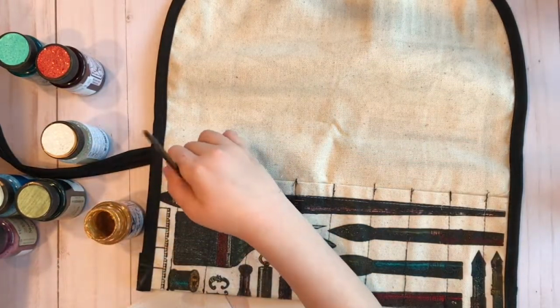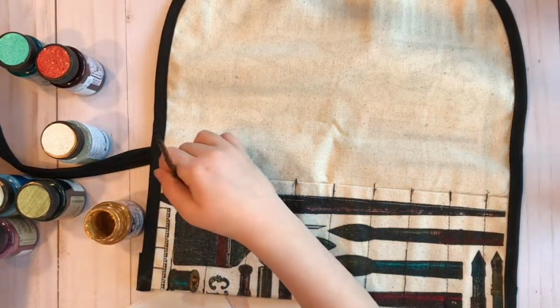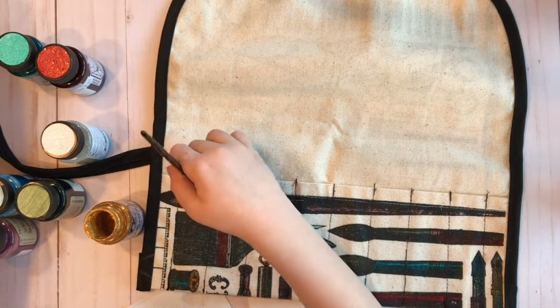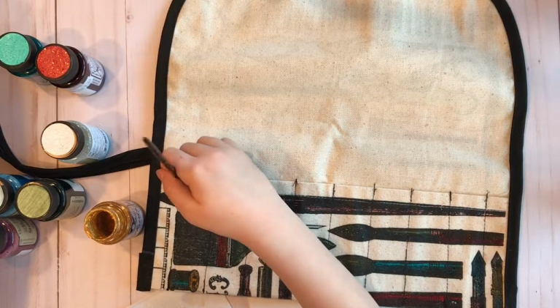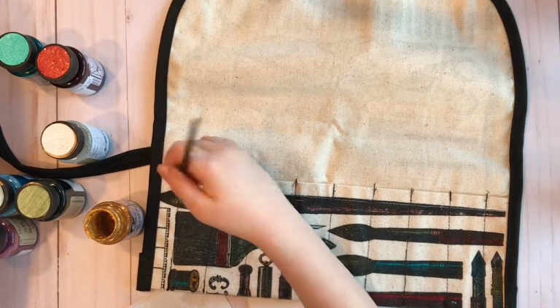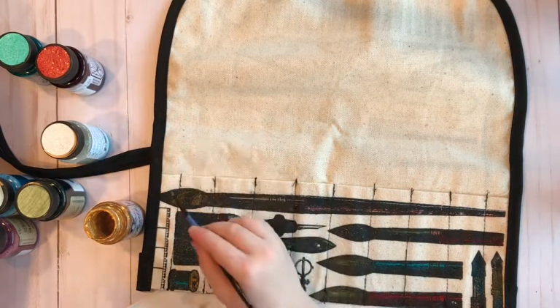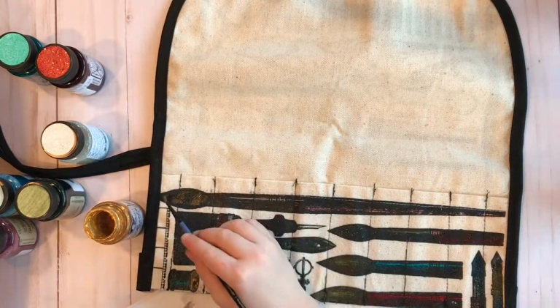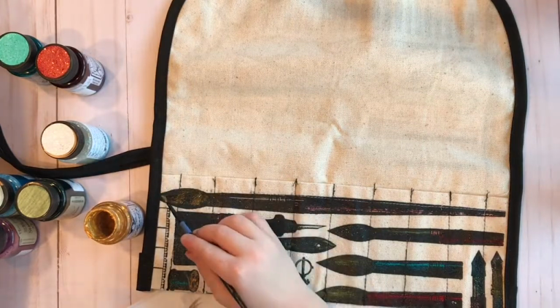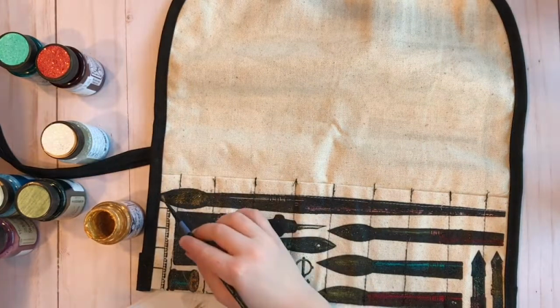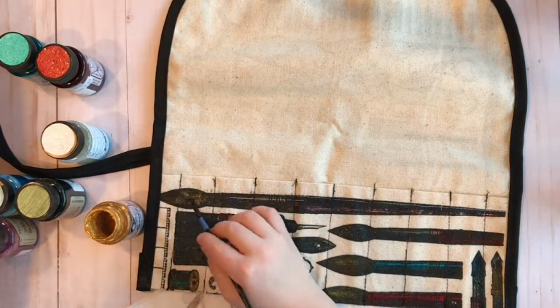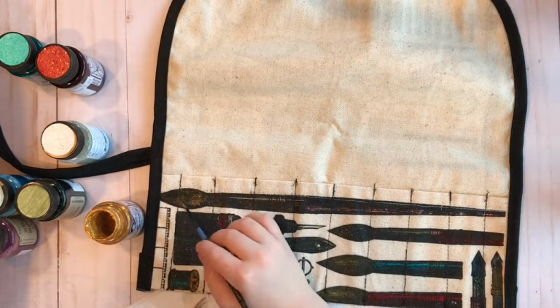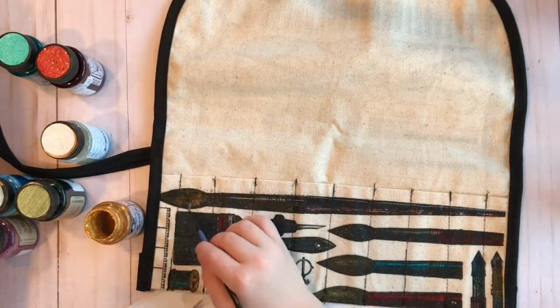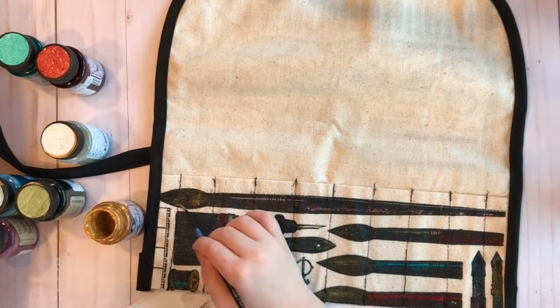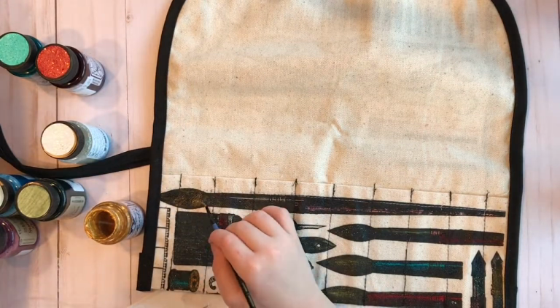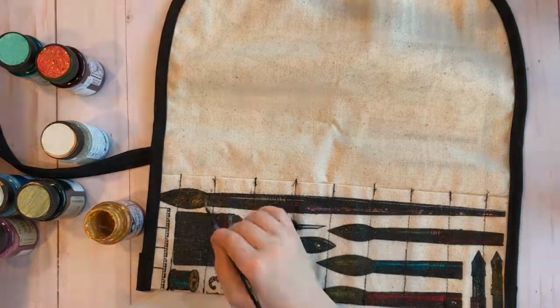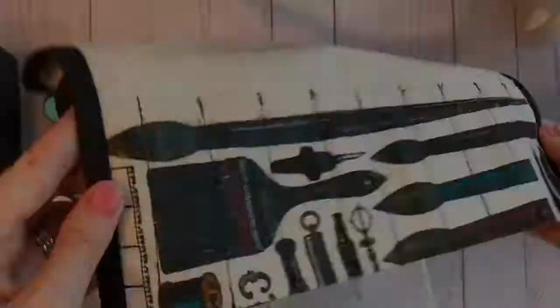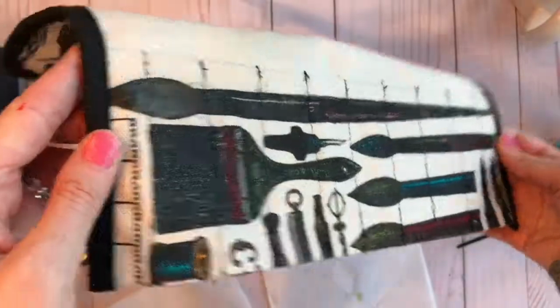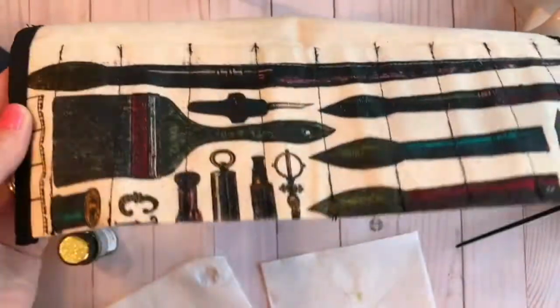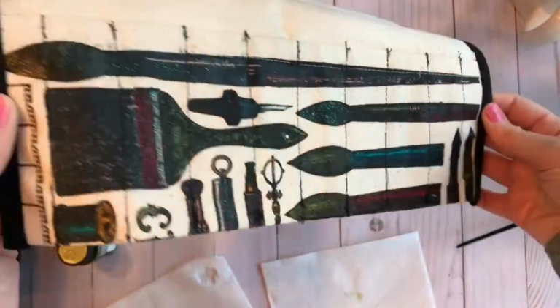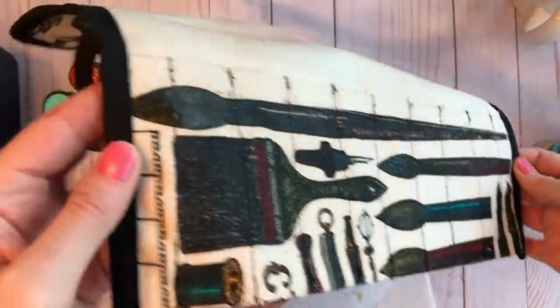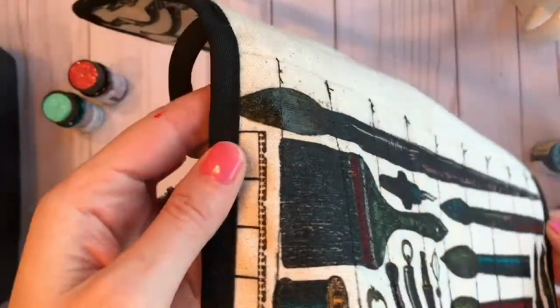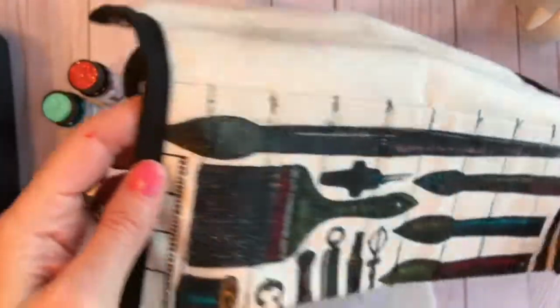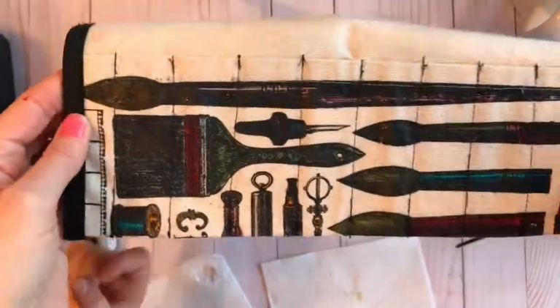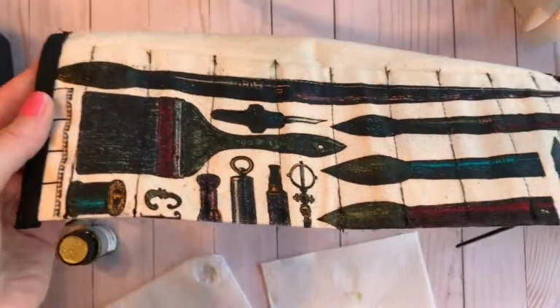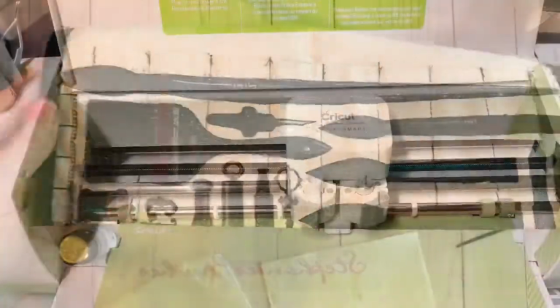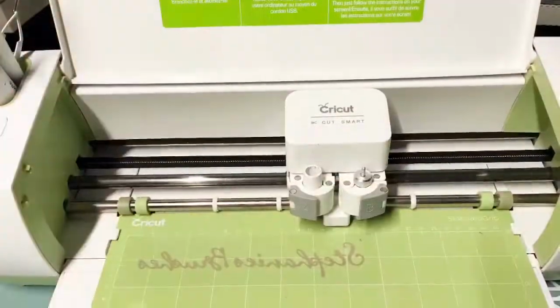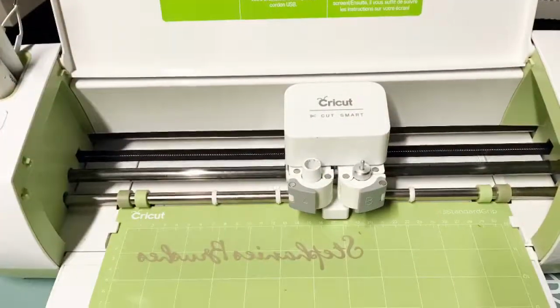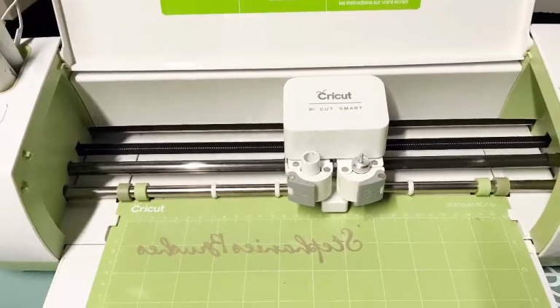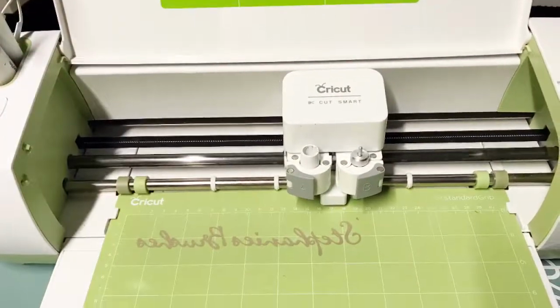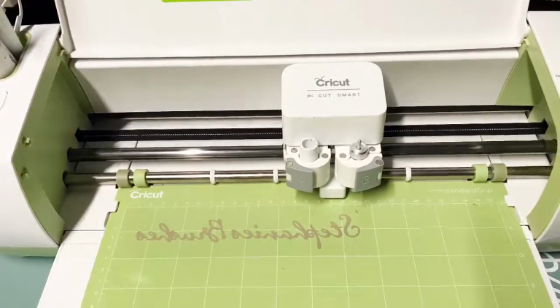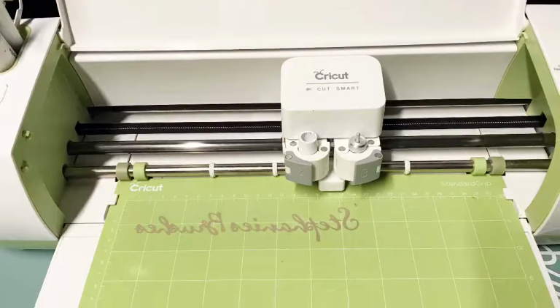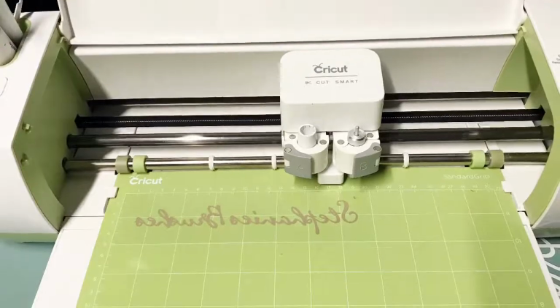My youngest daughter actually came and helped me with painting, so this is definitely a project you could do with your little ones as well.